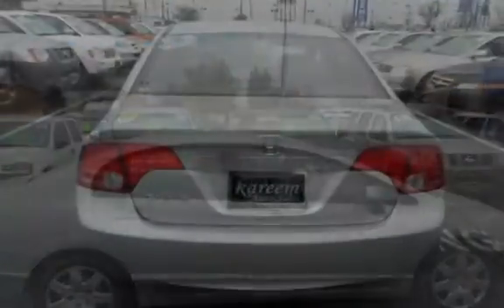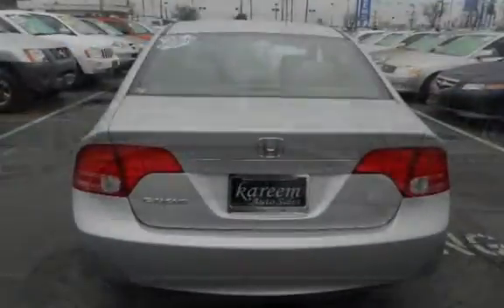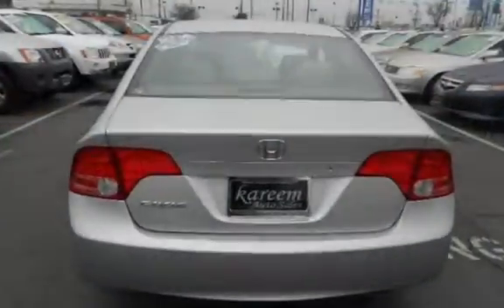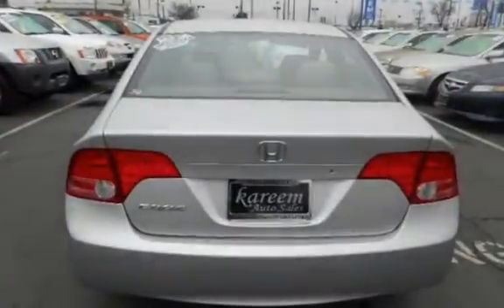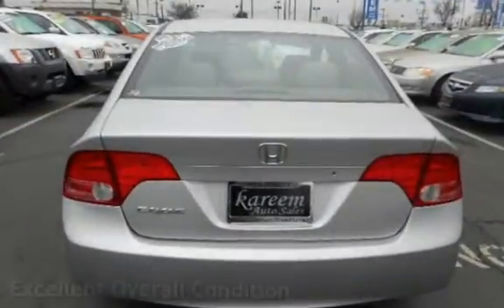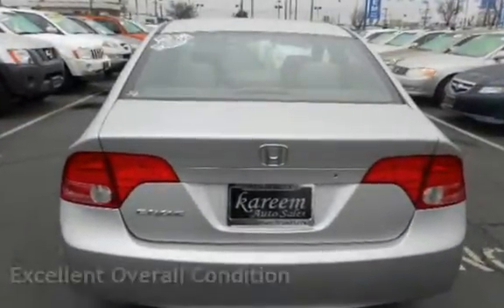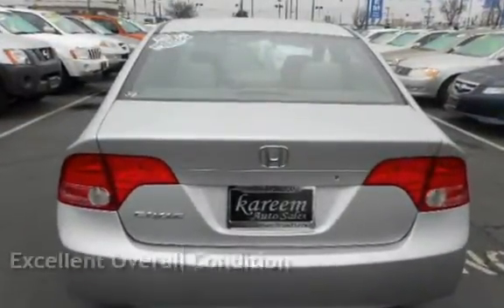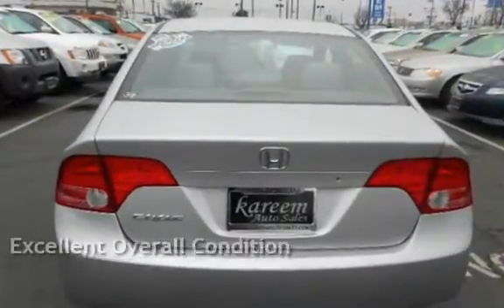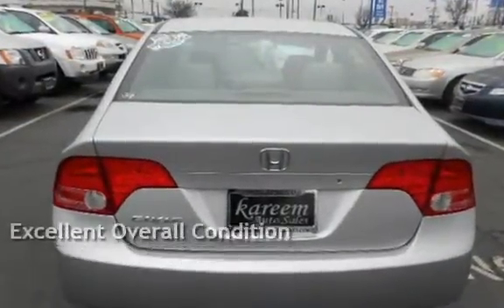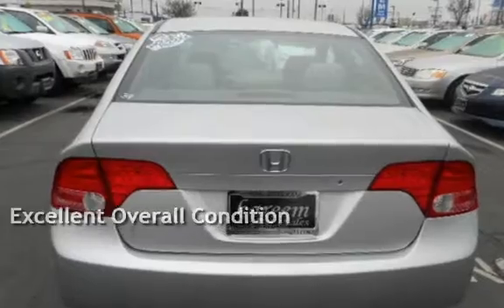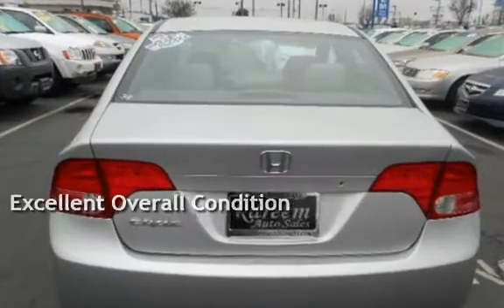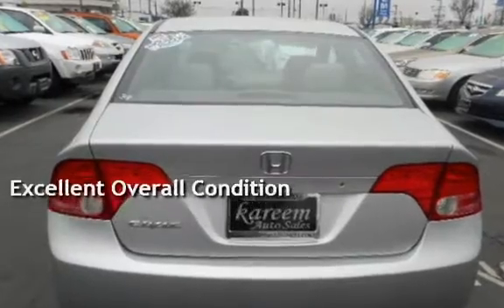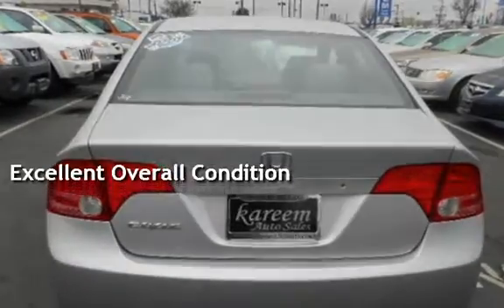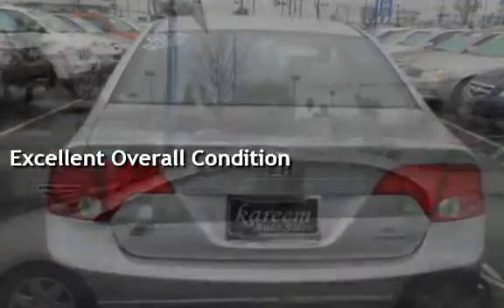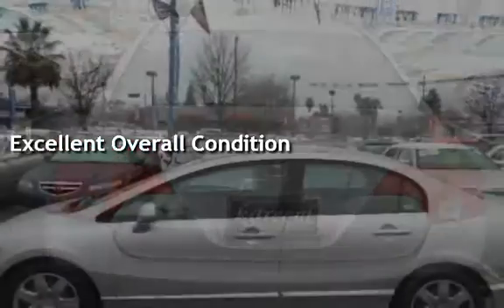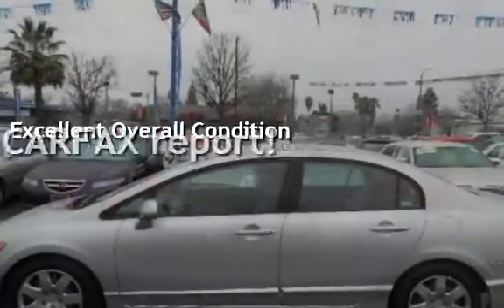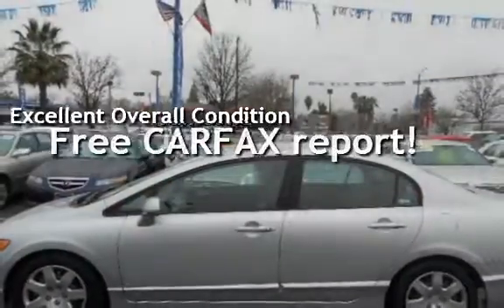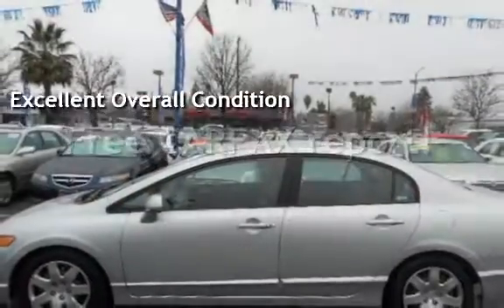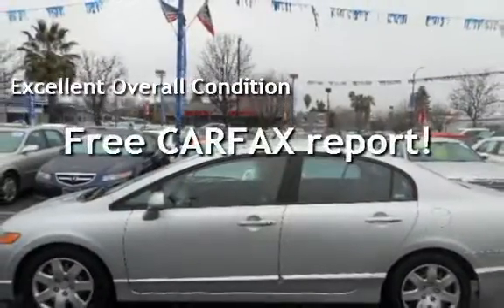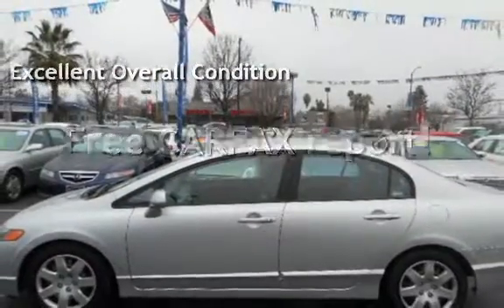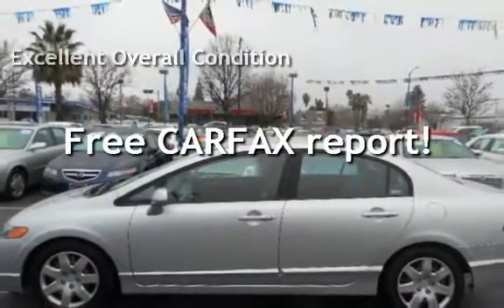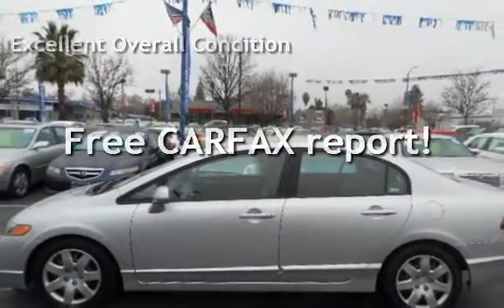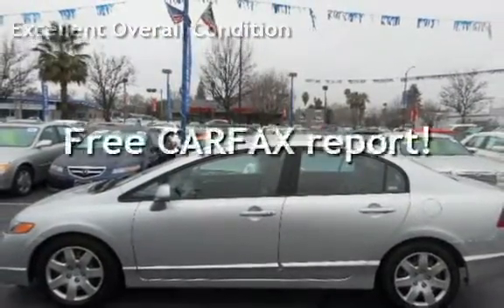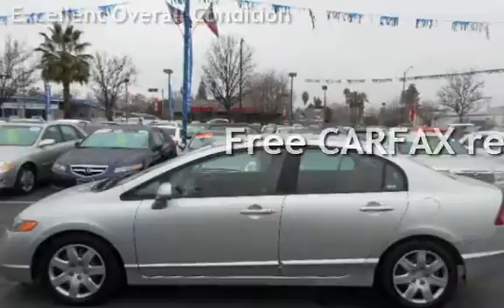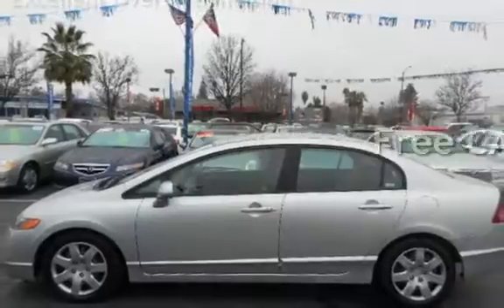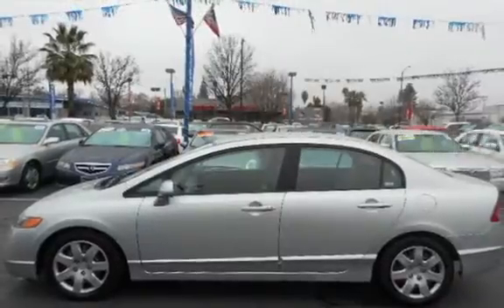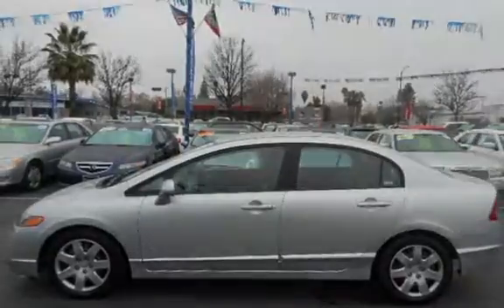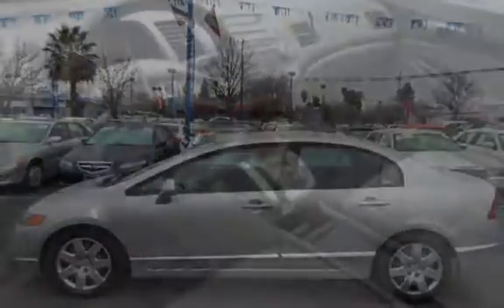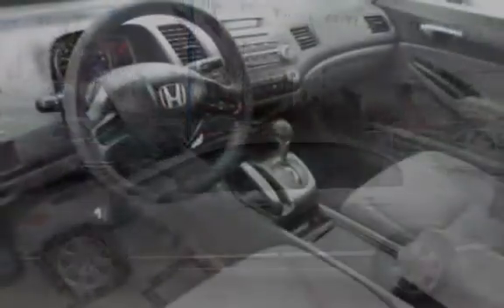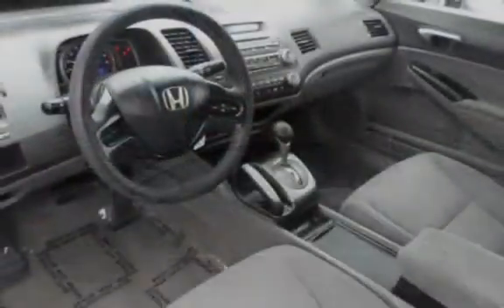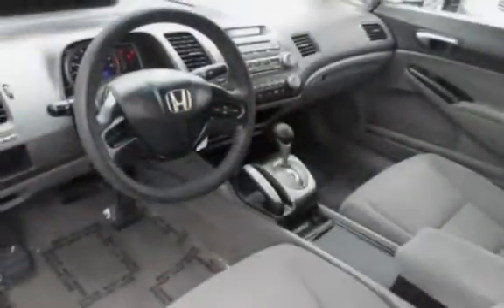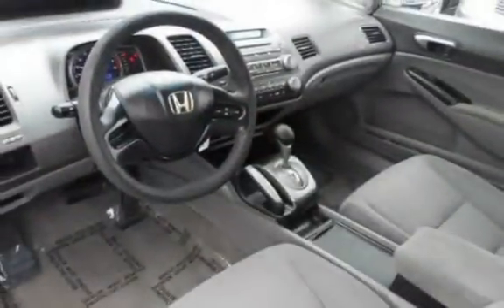This vehicle is in excellent overall condition. This vehicle qualifies for the Carfax buyback guarantee. Ask to see the free Carfax Vehicle History Report.